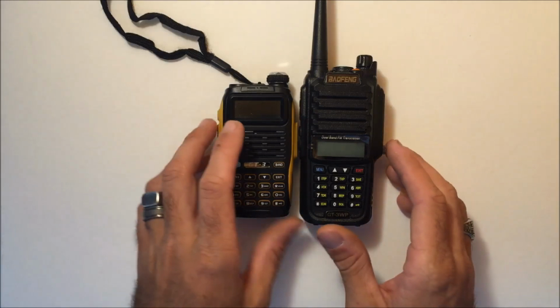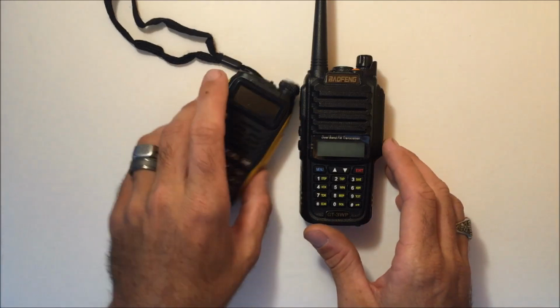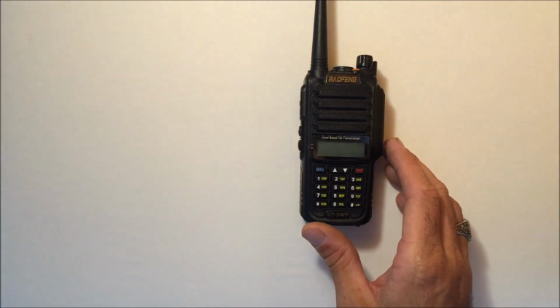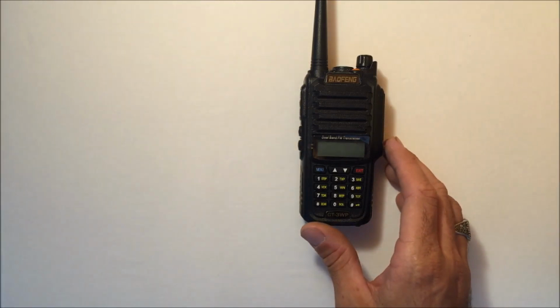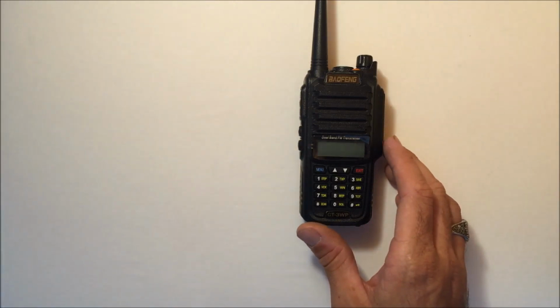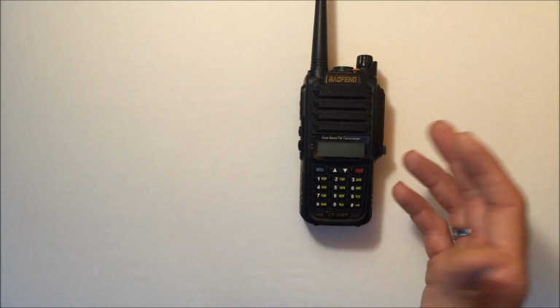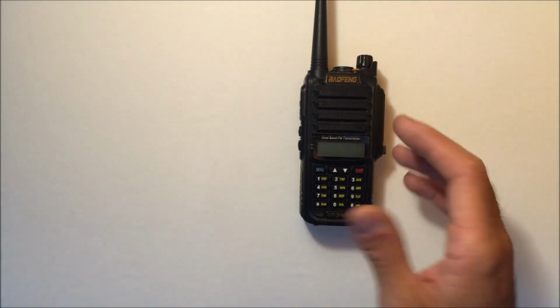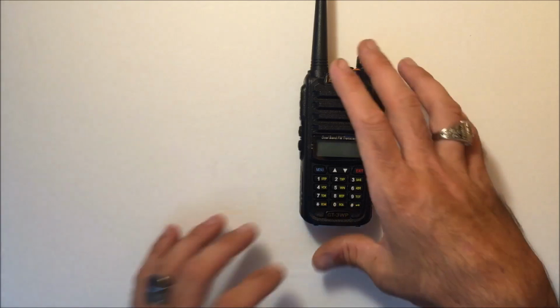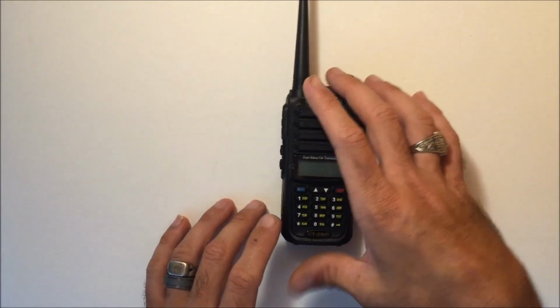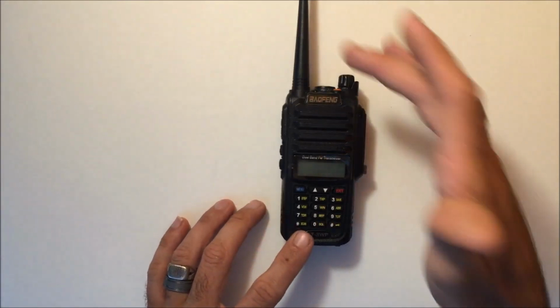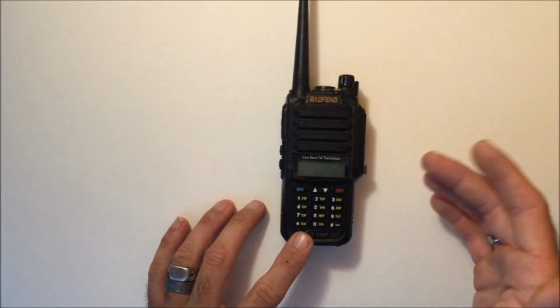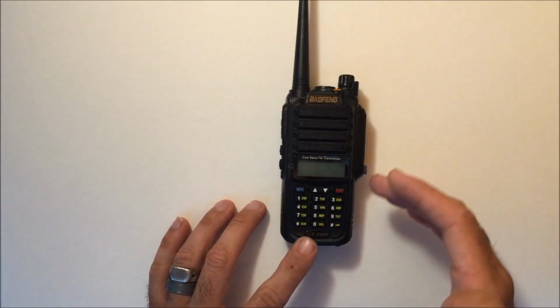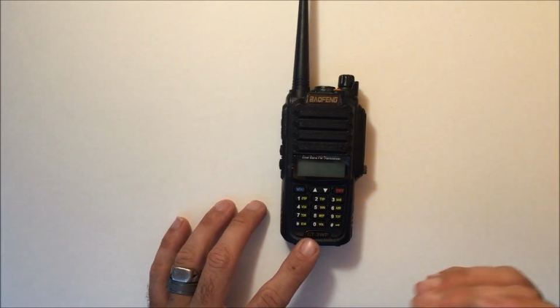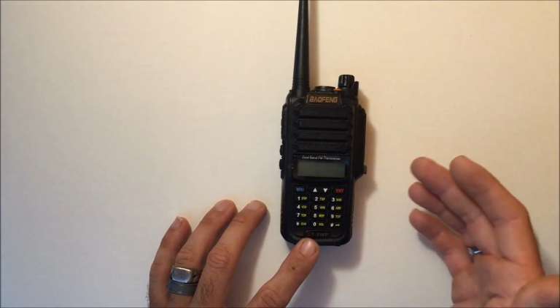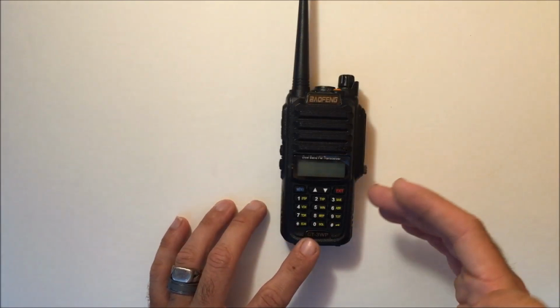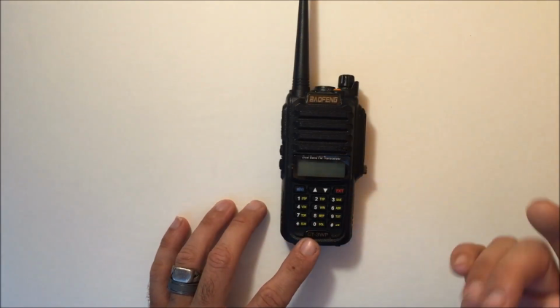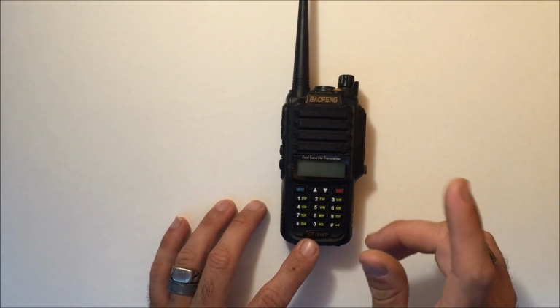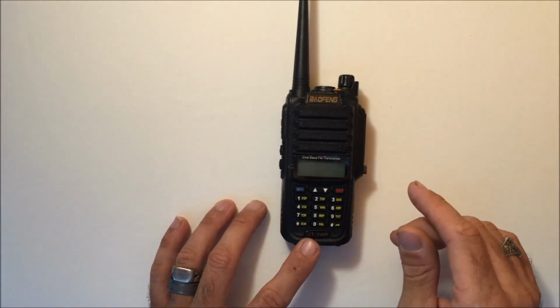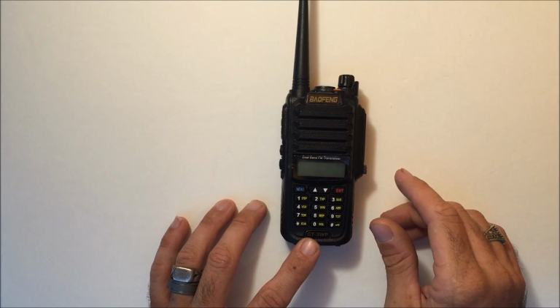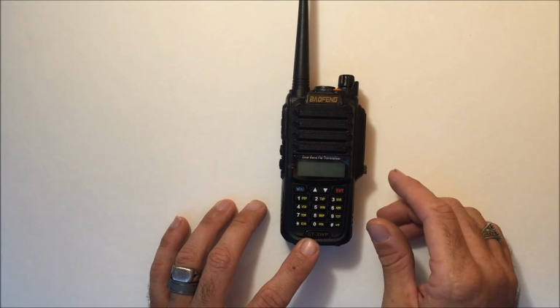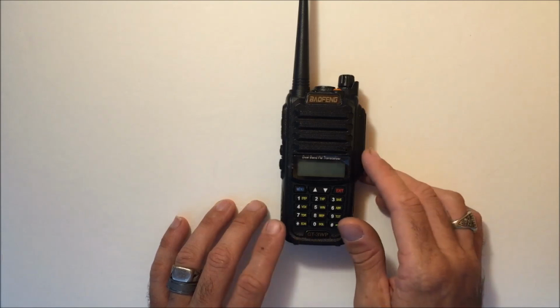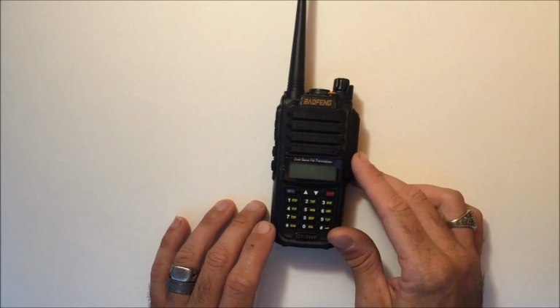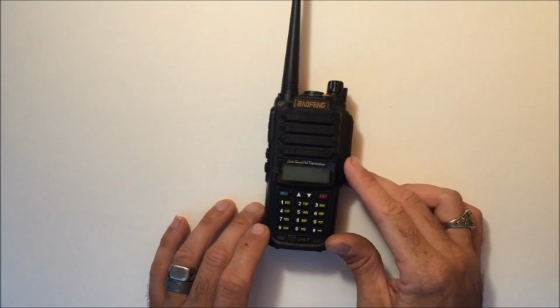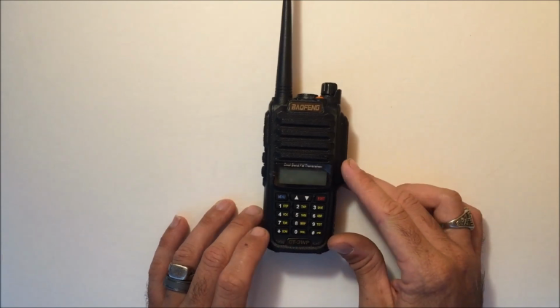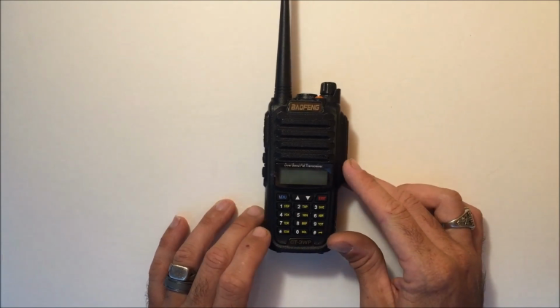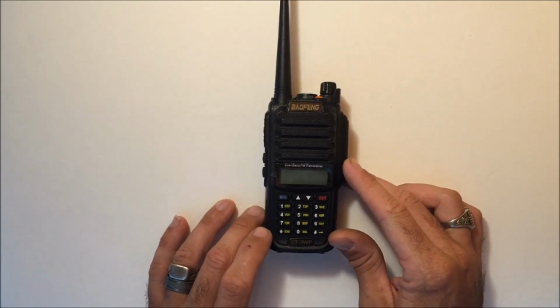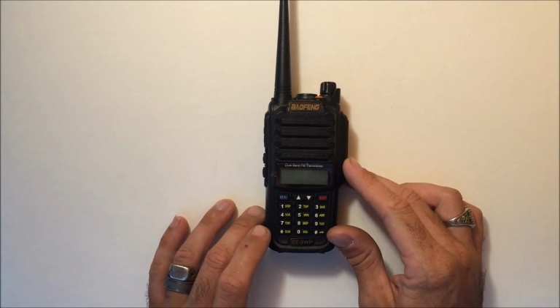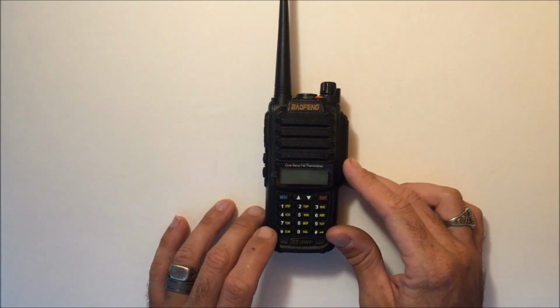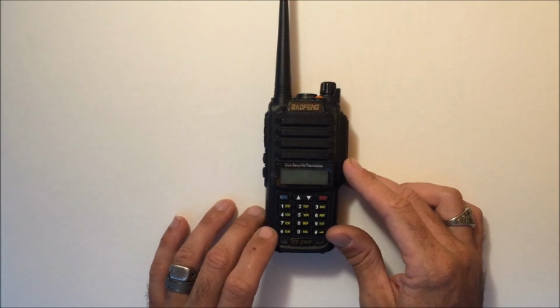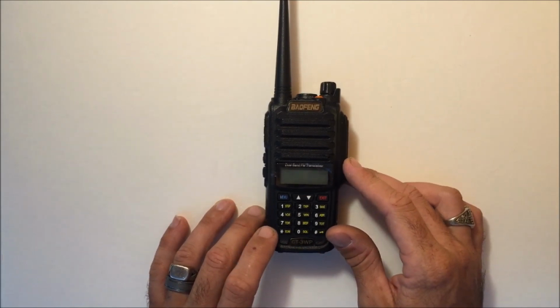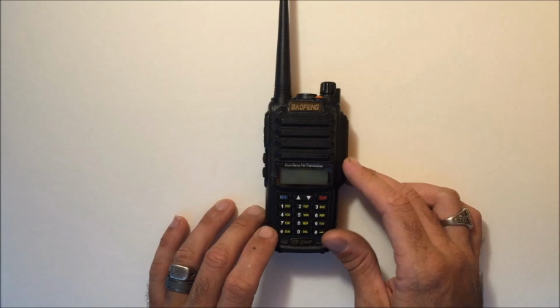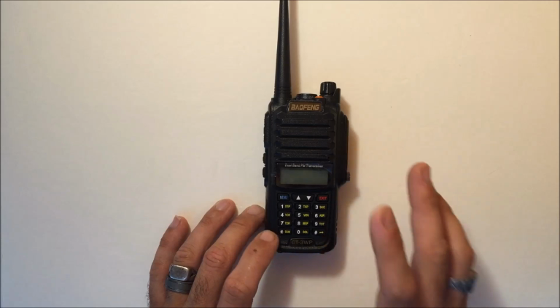First off, it comes with all the standard accessories: the antenna, the belt clip, the earpiece/microphone for amateur operation, as well as the instruction manual.